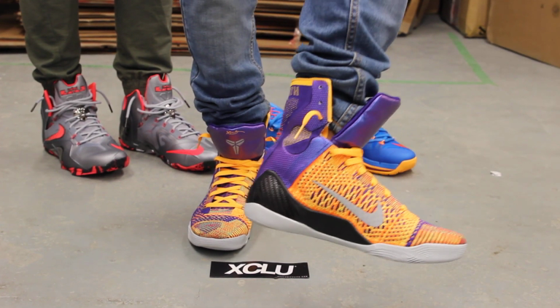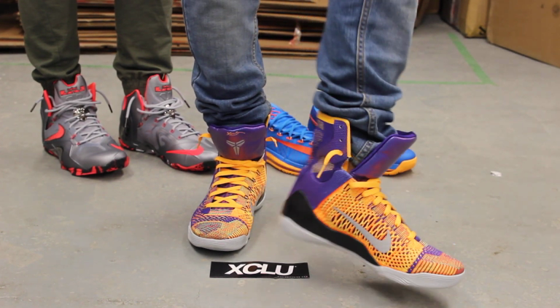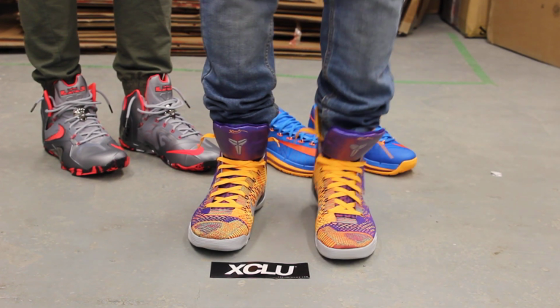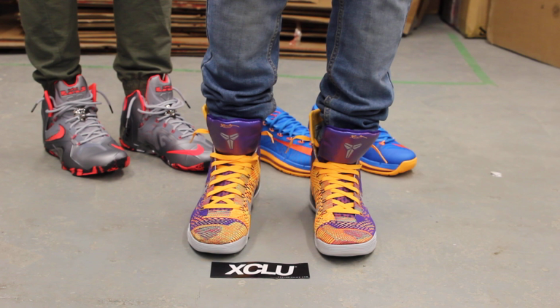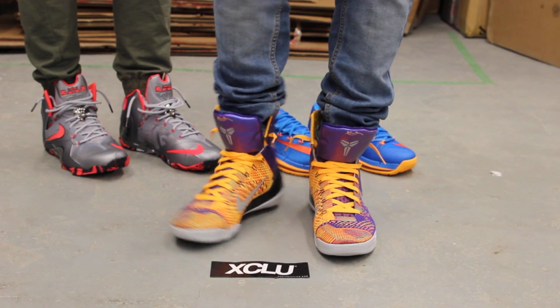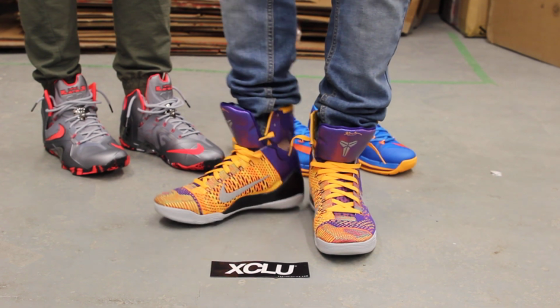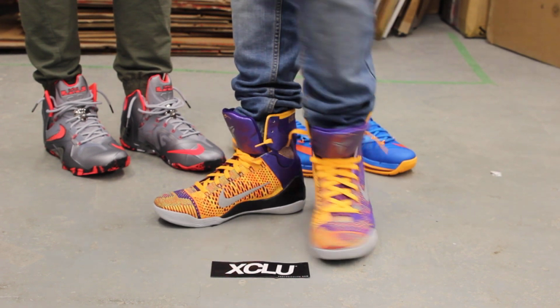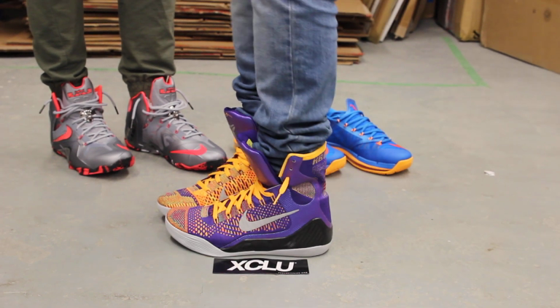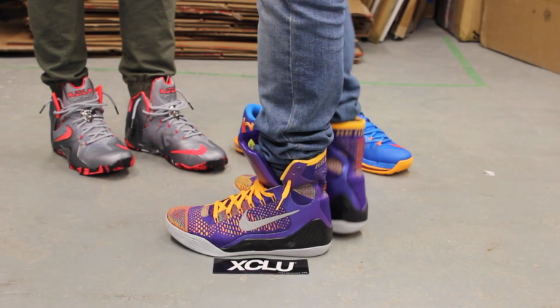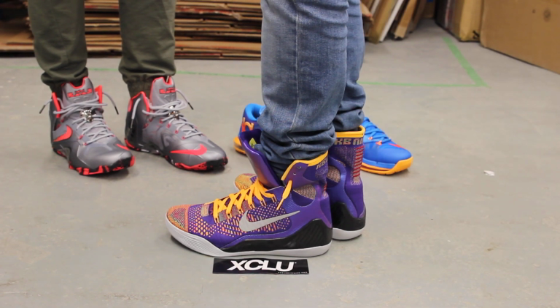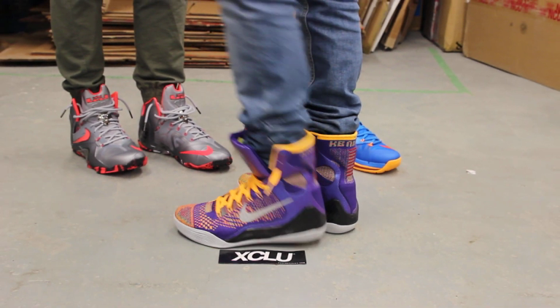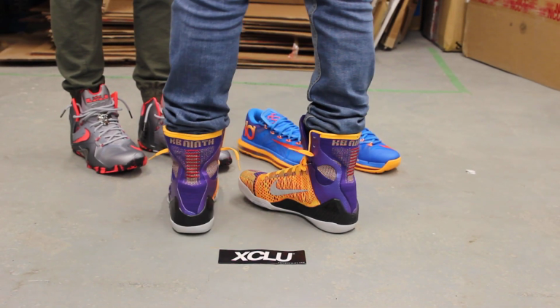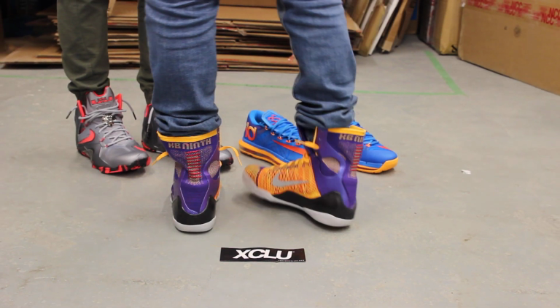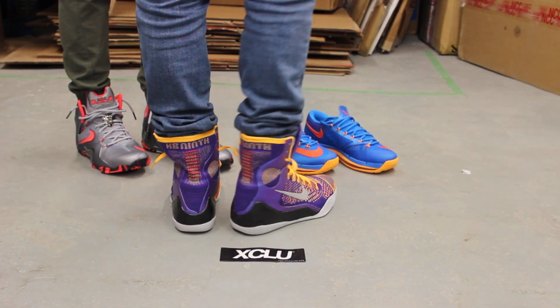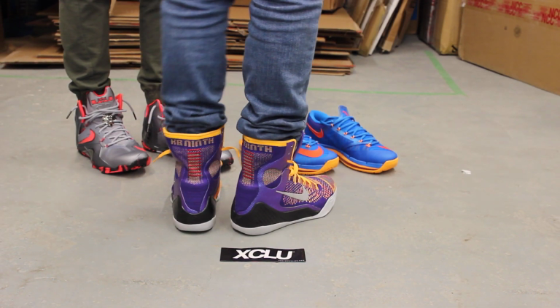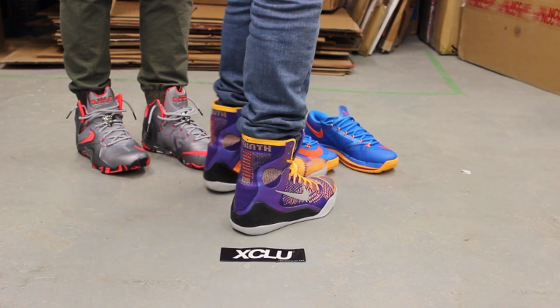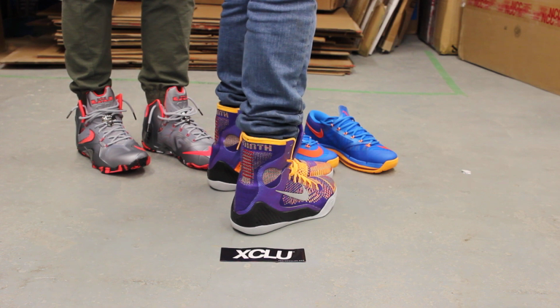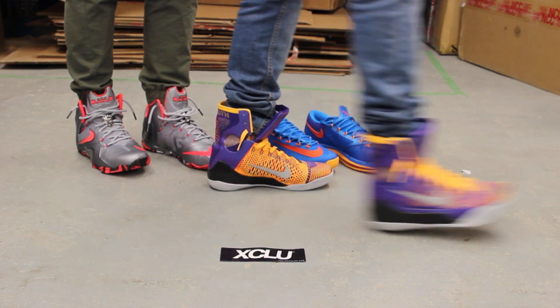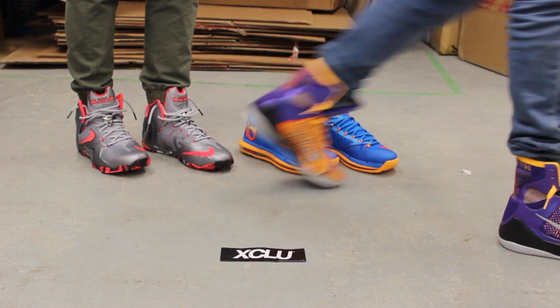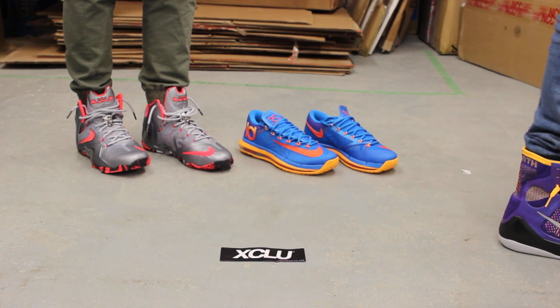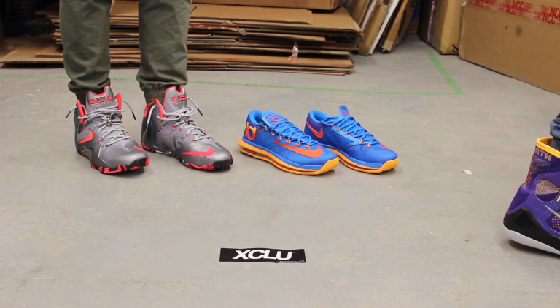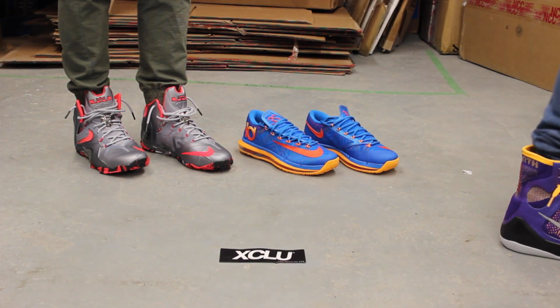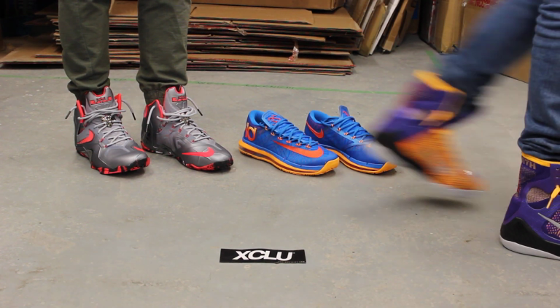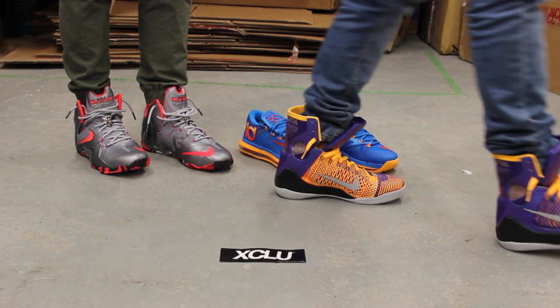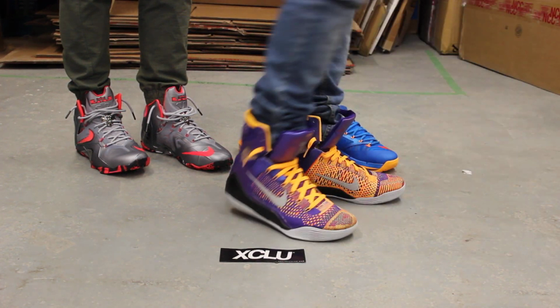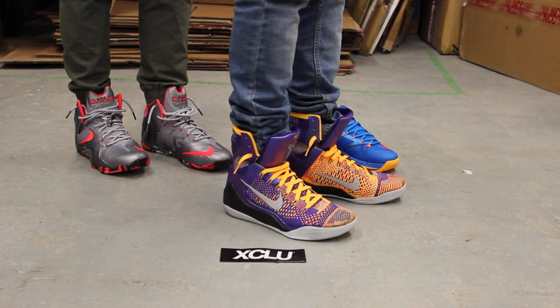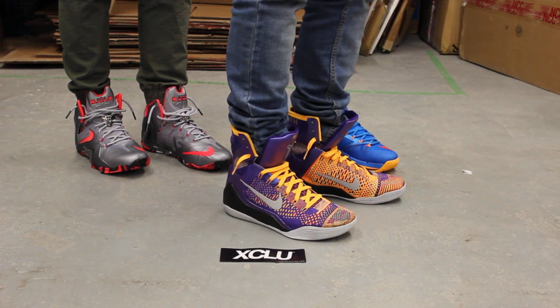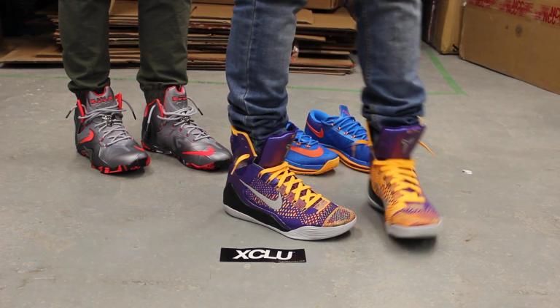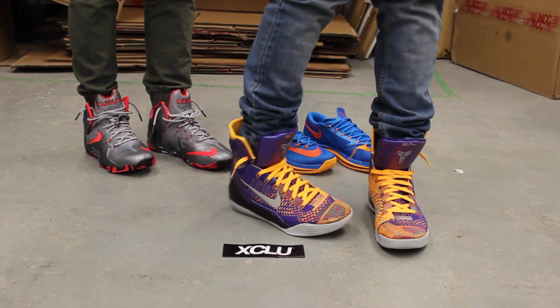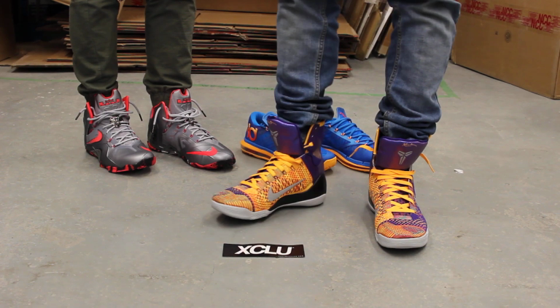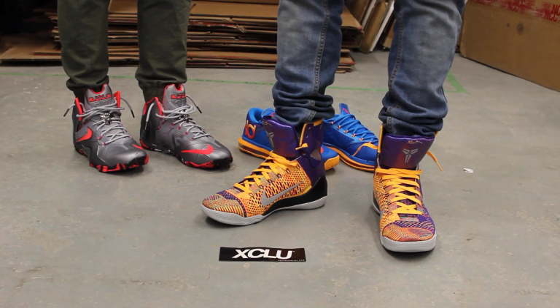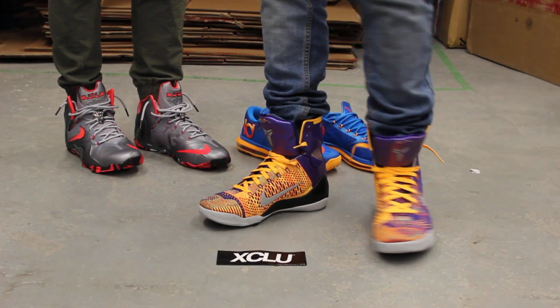All right guys, these shoes along with the rest of the pack behind me will be available at all three of our exclusive locations. For more information on how to purchase these shoes, you can contact us at the following numbers.